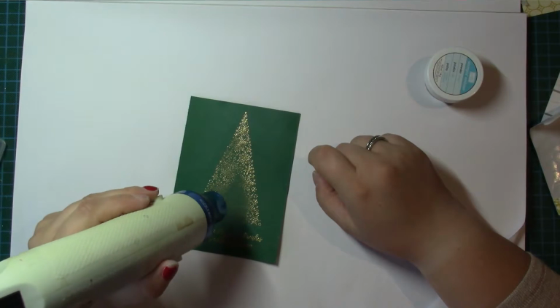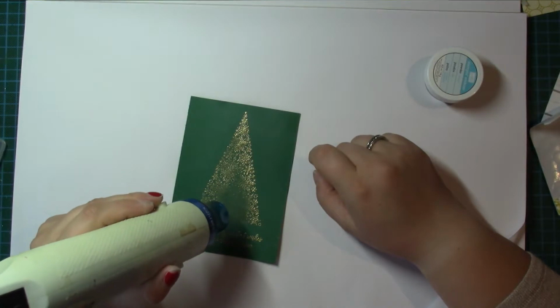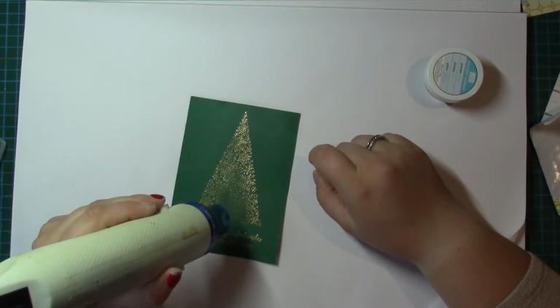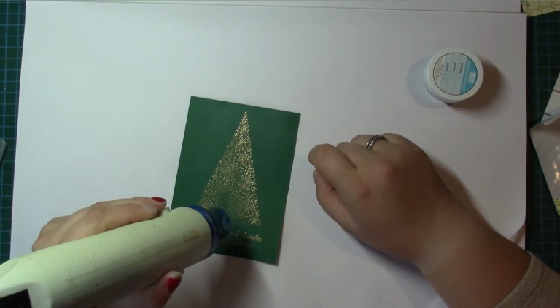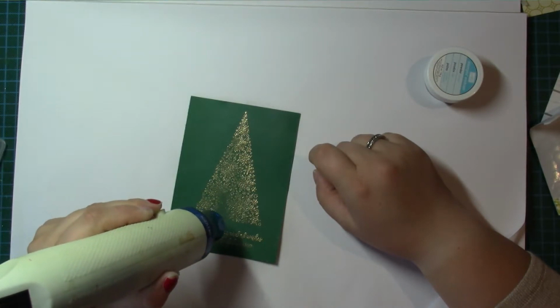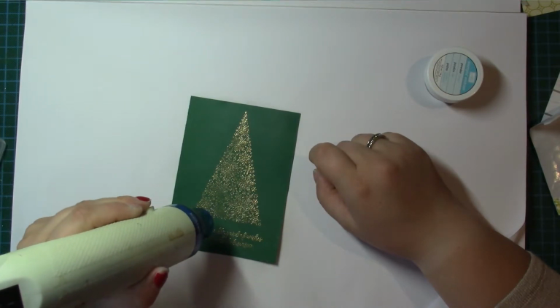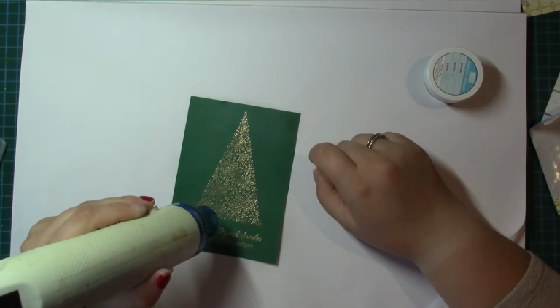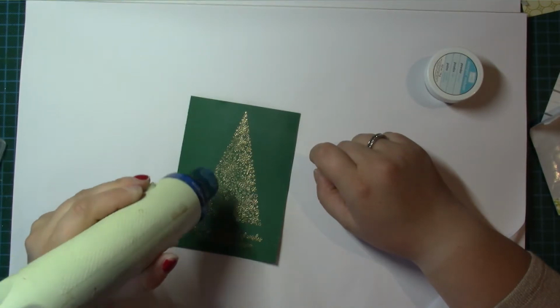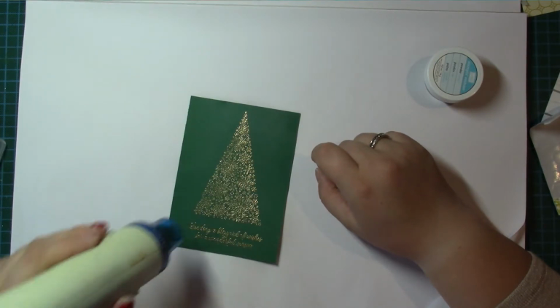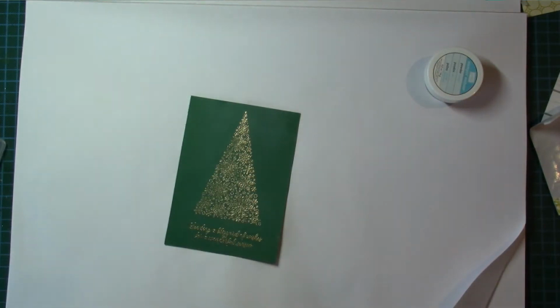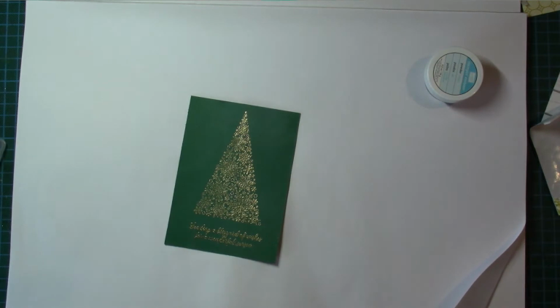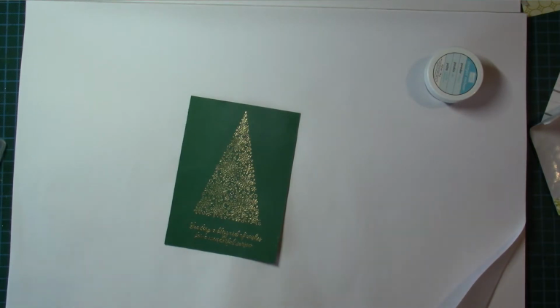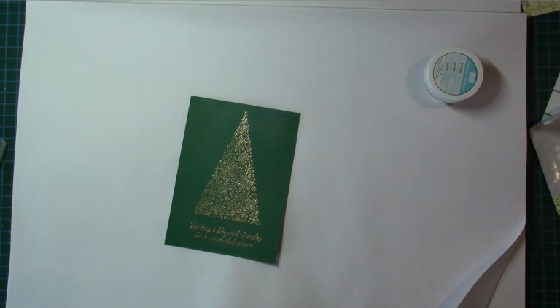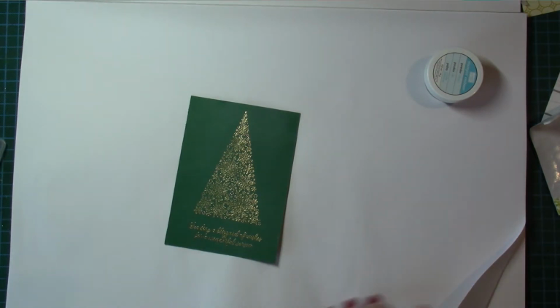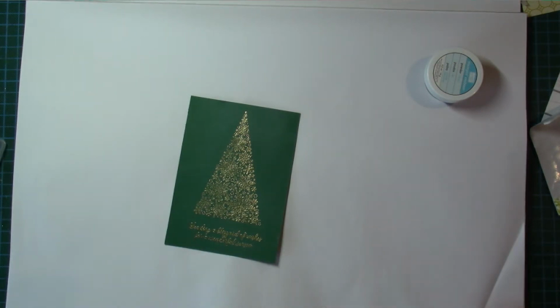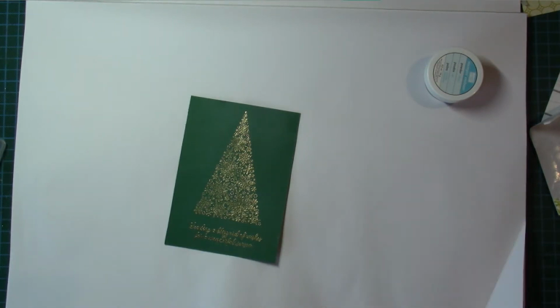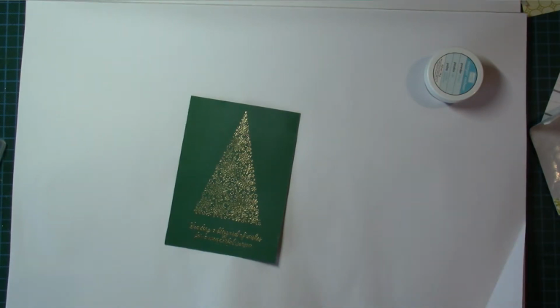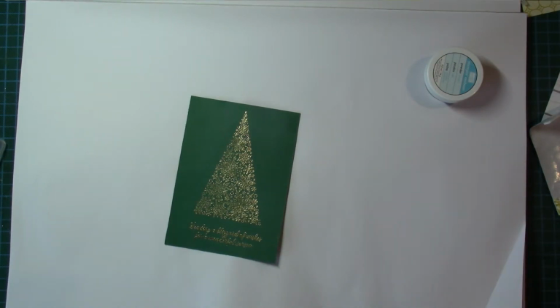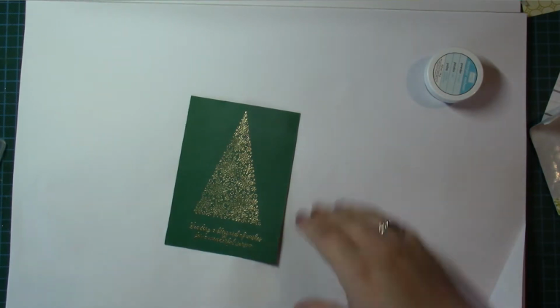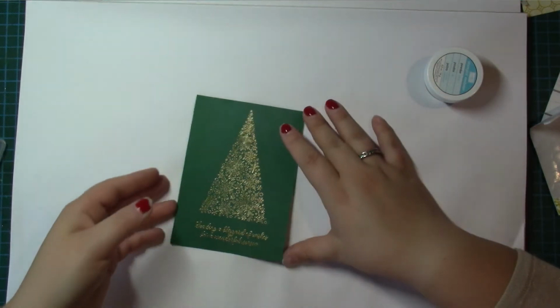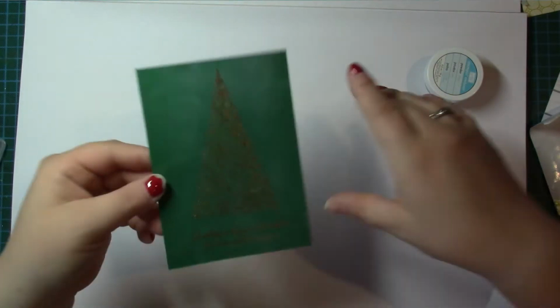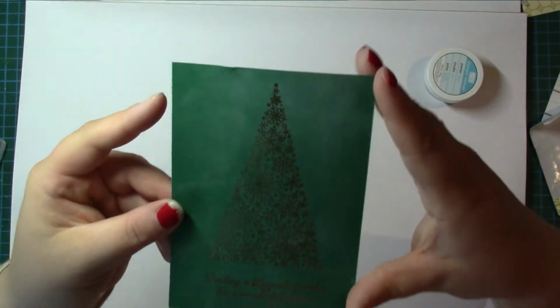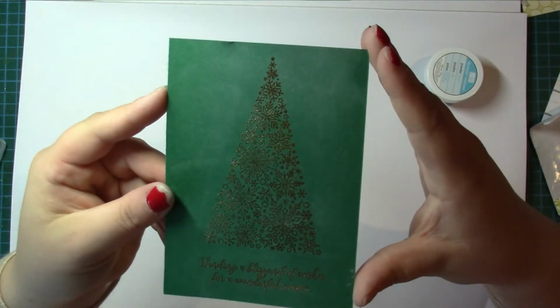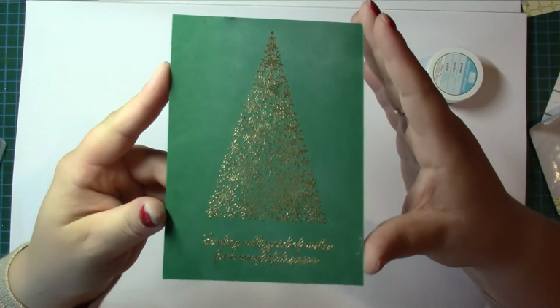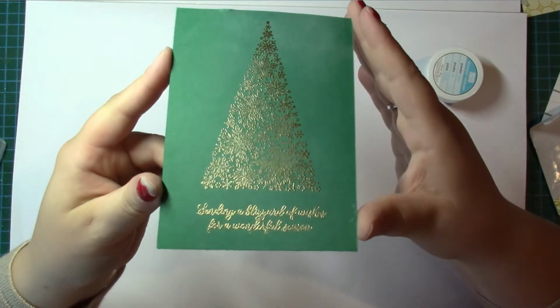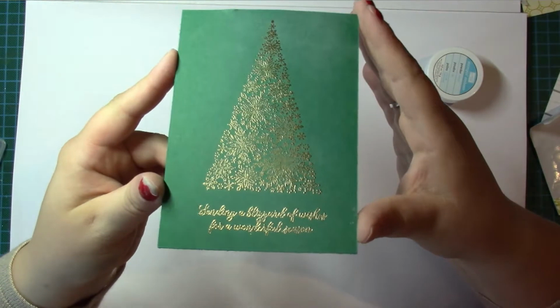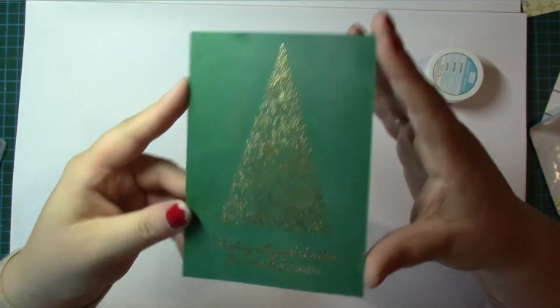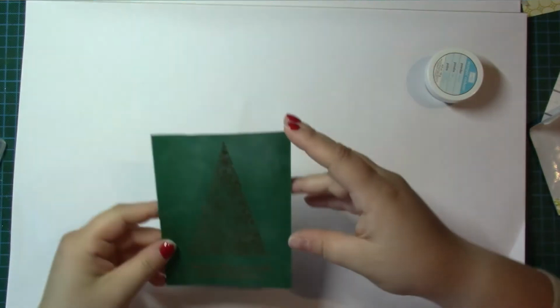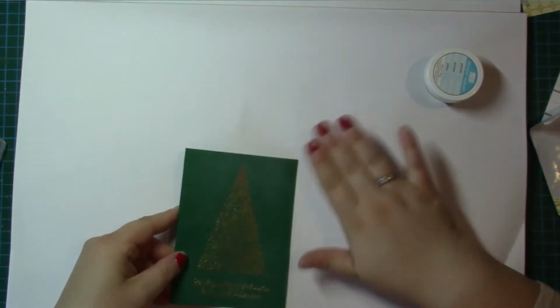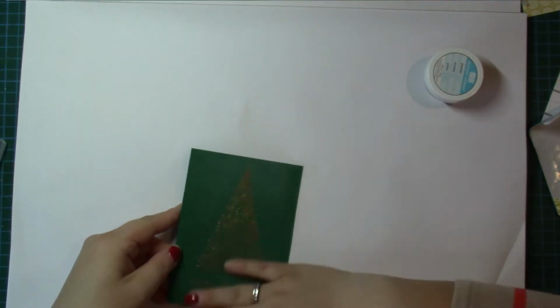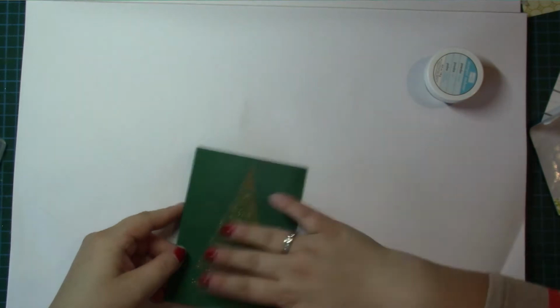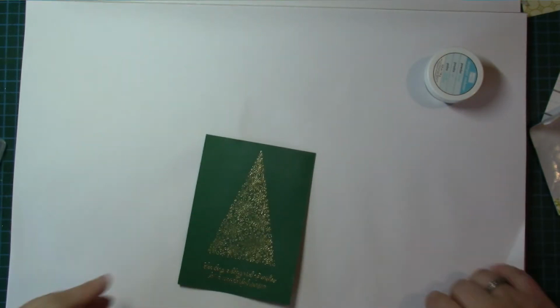That just makes a really elegant card. The stamp is wonderful — the tree's made out of little snowflakes. That's embossed really nicely, so I'm pleased with that.